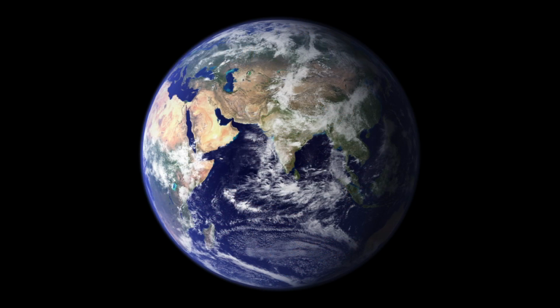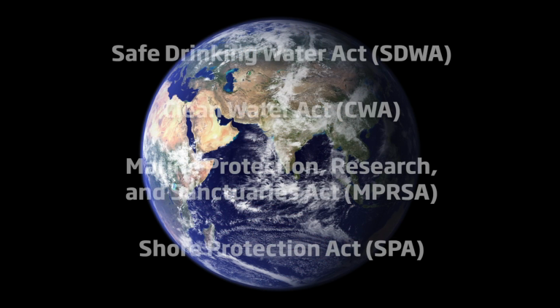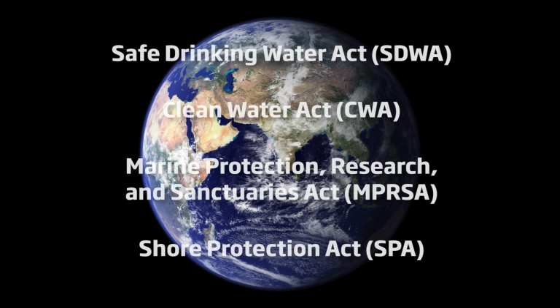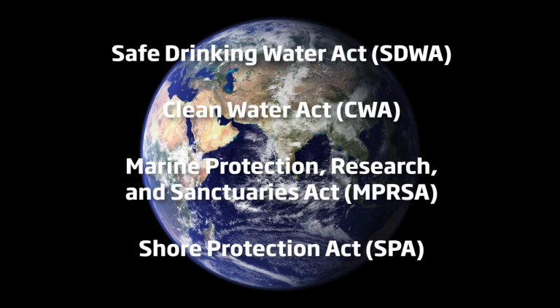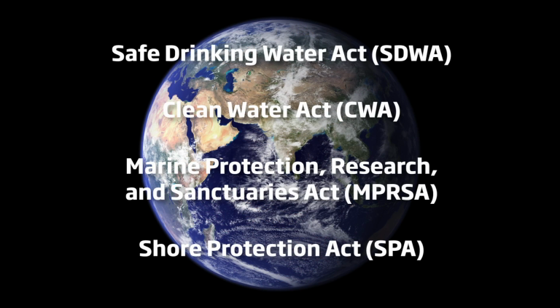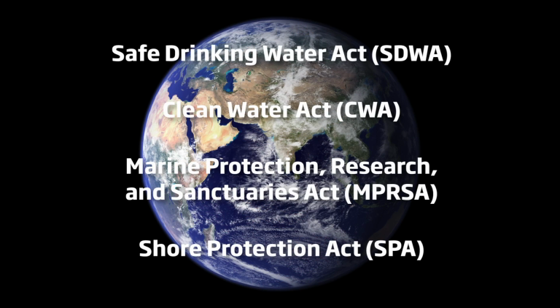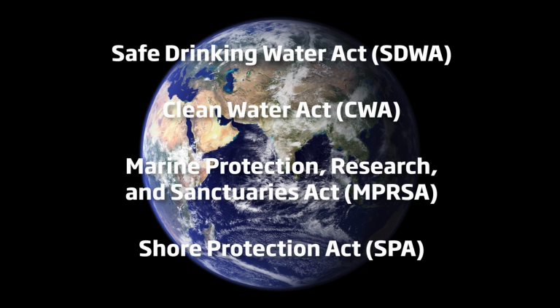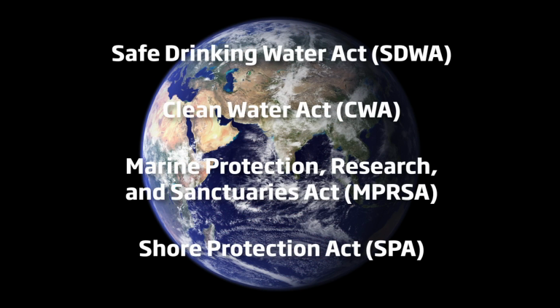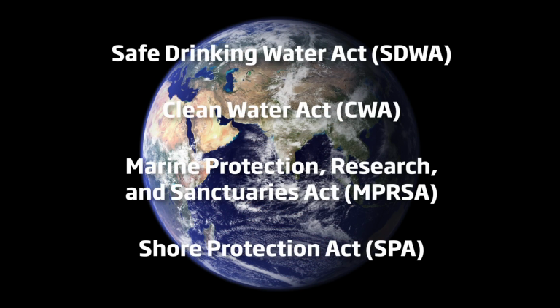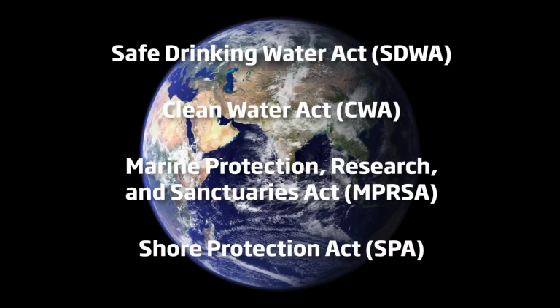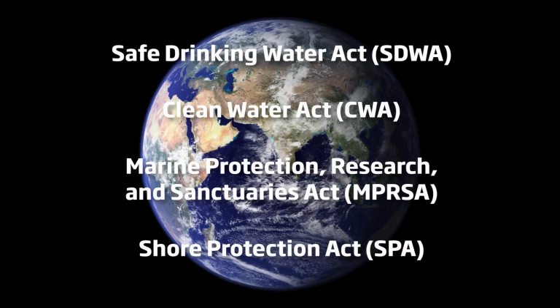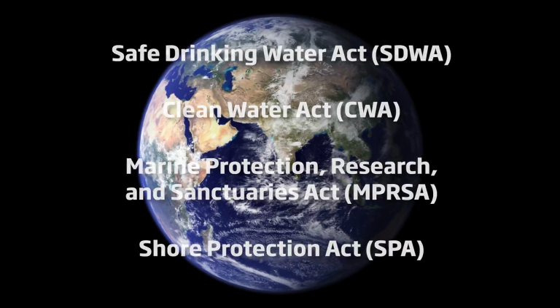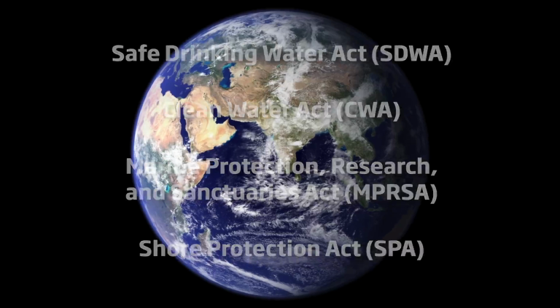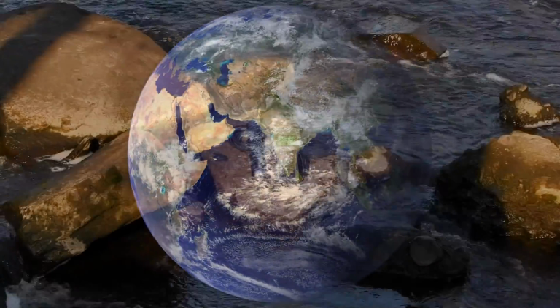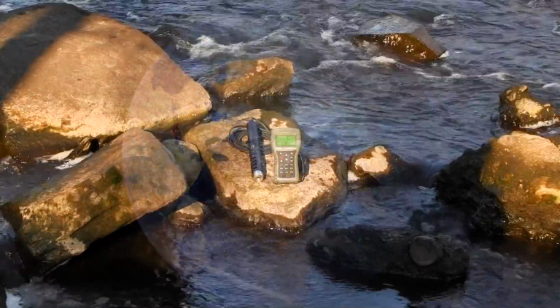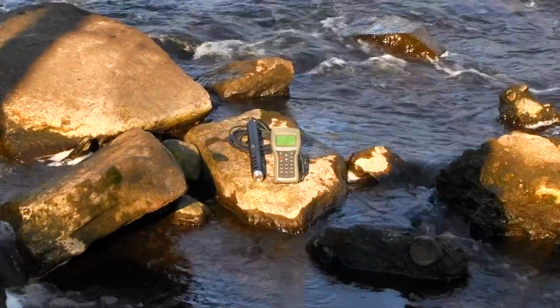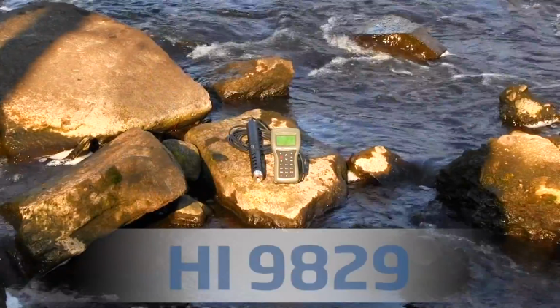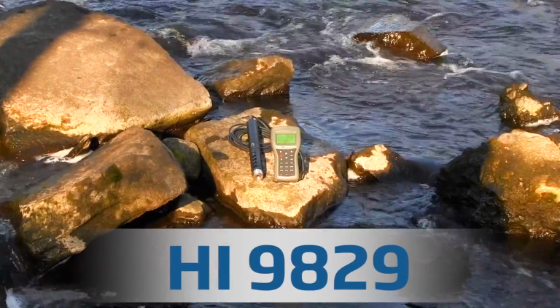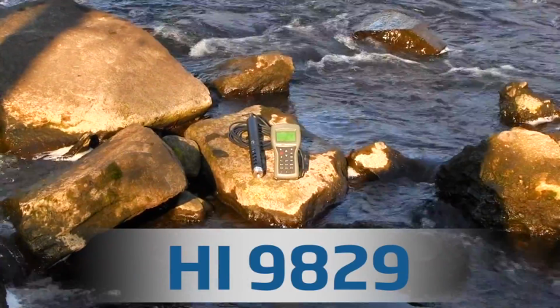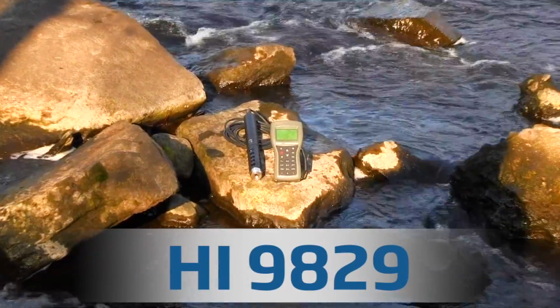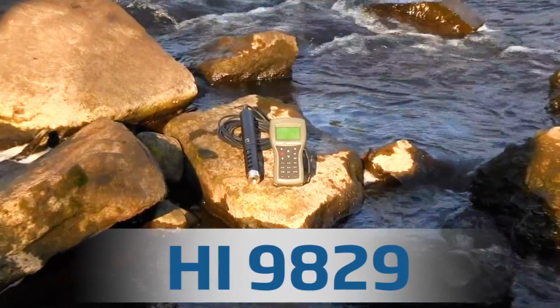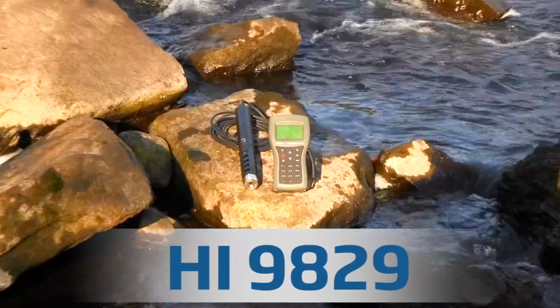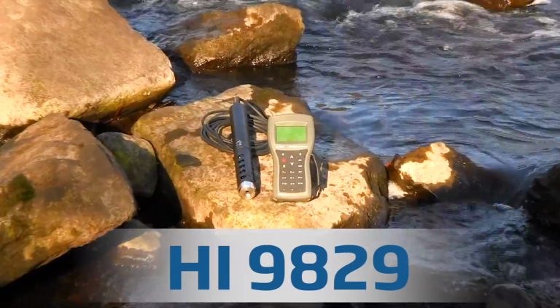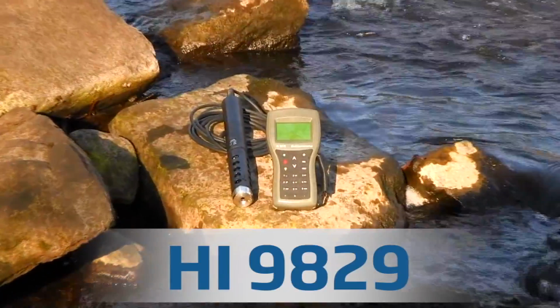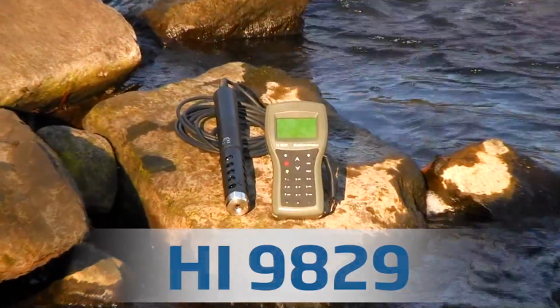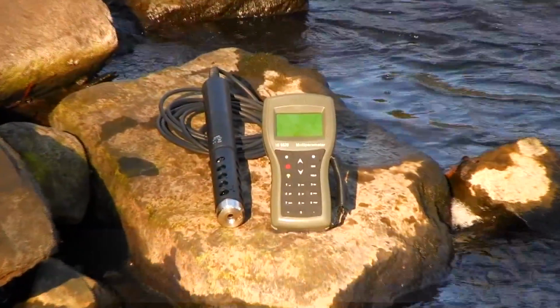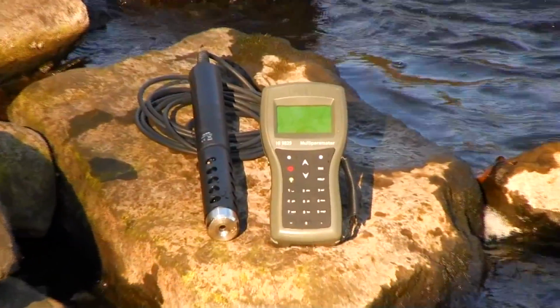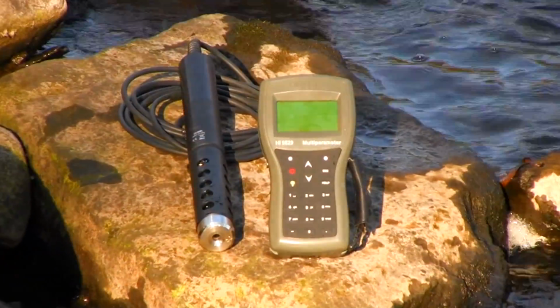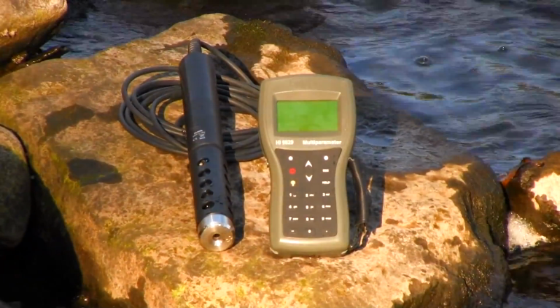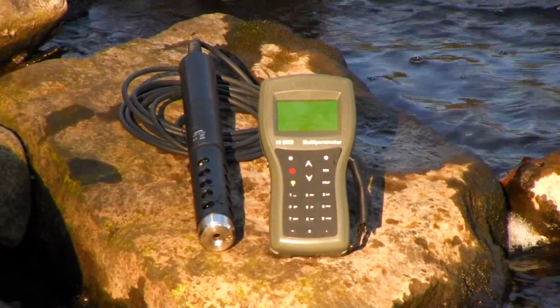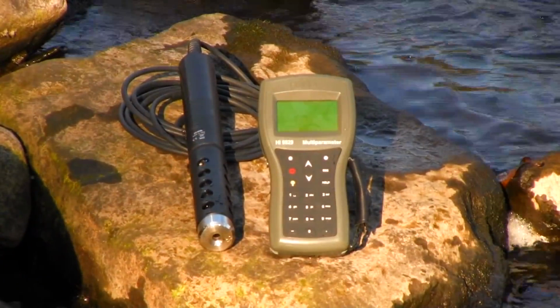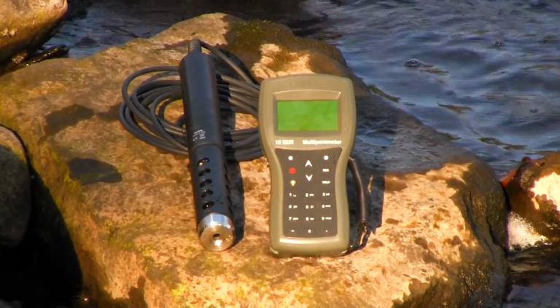From the Clean Water Act to the Safe Drinking Water Act, there are a multitude of measures designed specifically to protect our water resources. The HI-9829 Multi-Parameter Portable Meter with GPS is the perfect tool for monitoring environmental water applications.